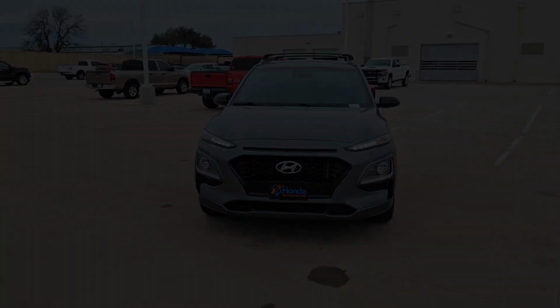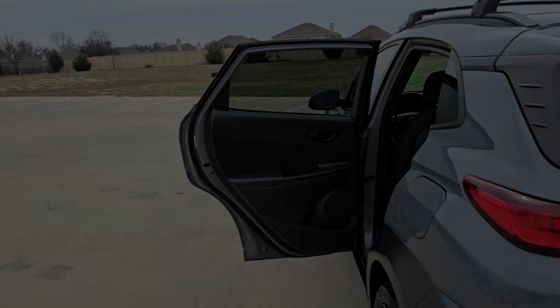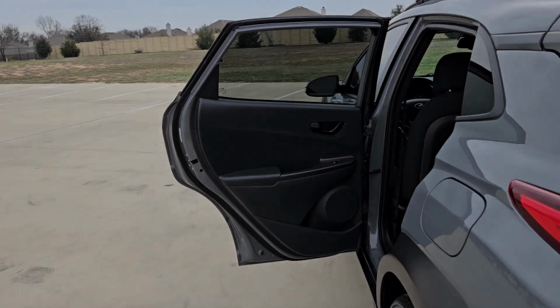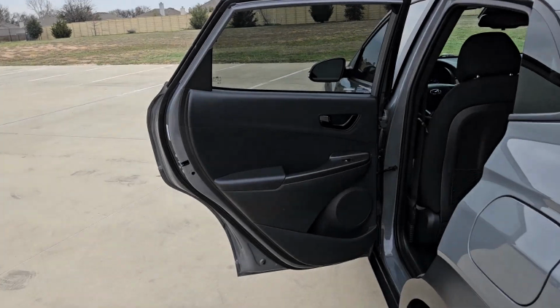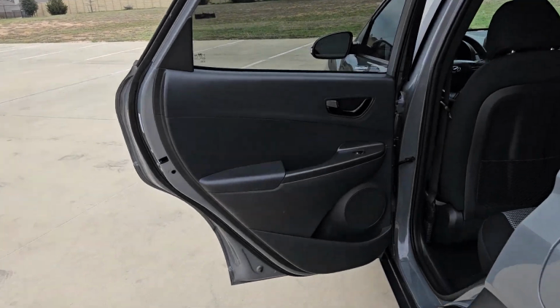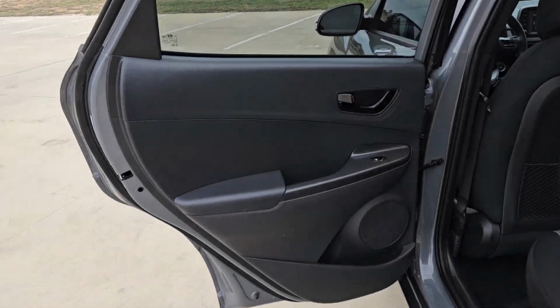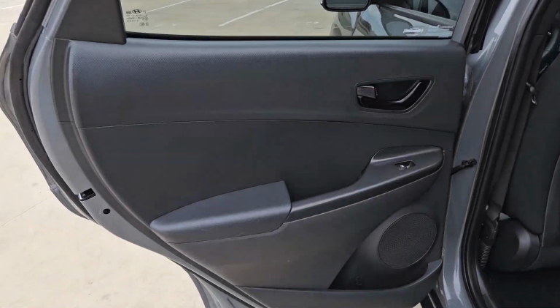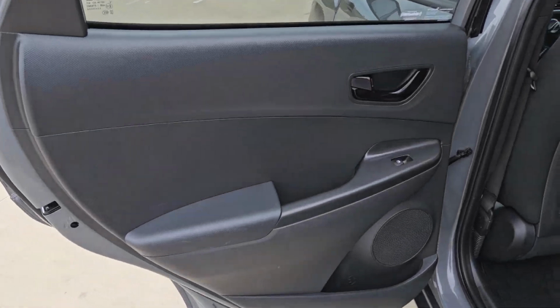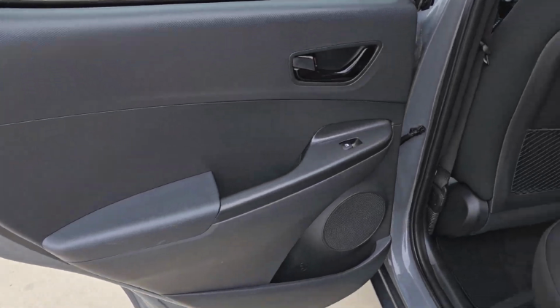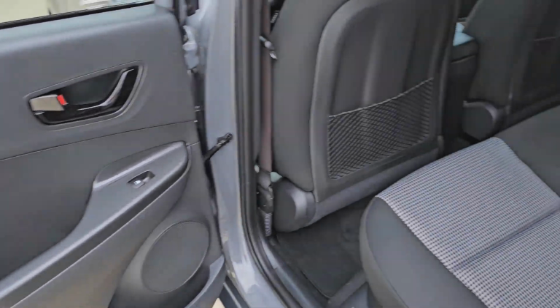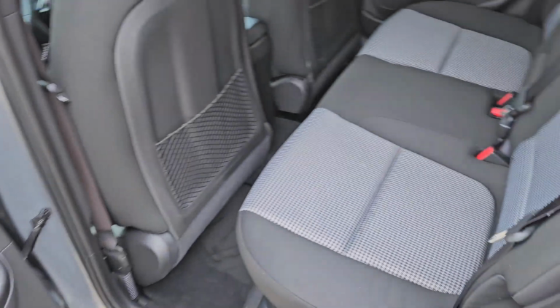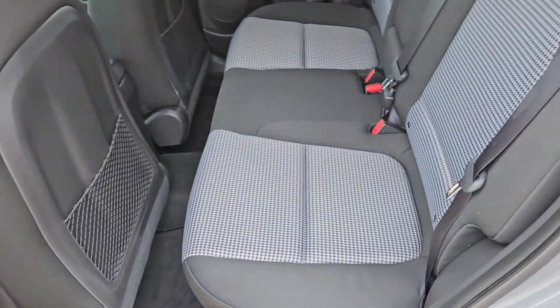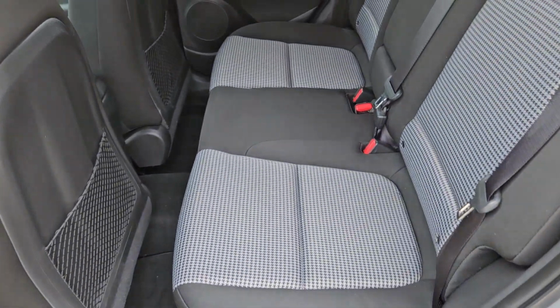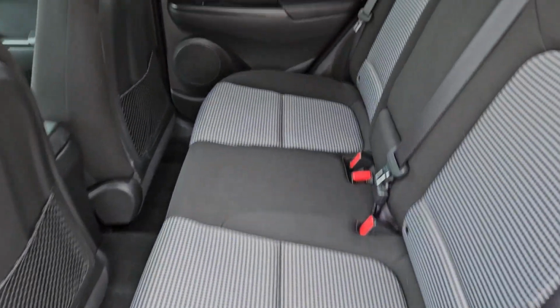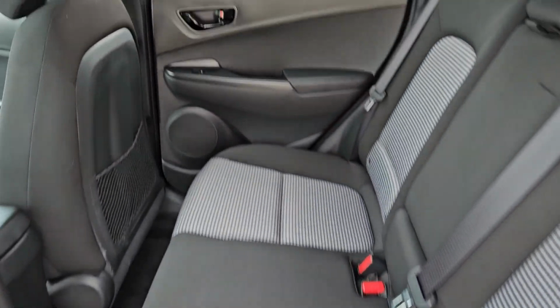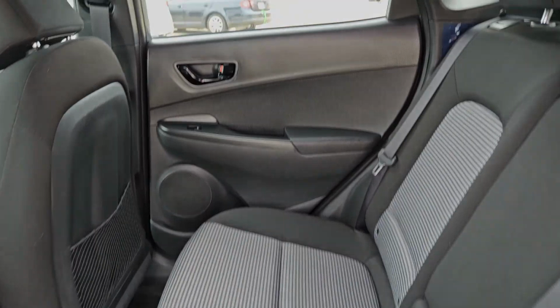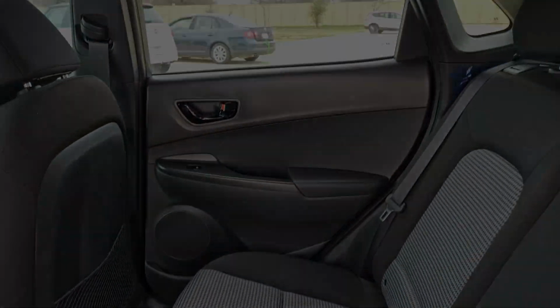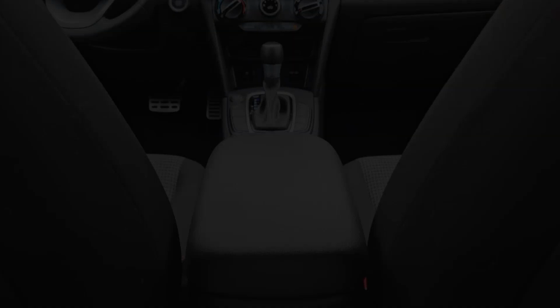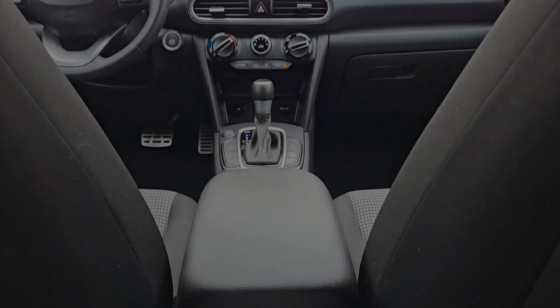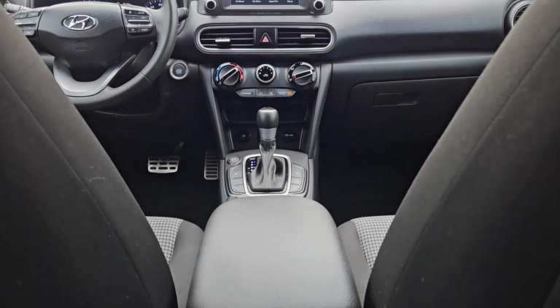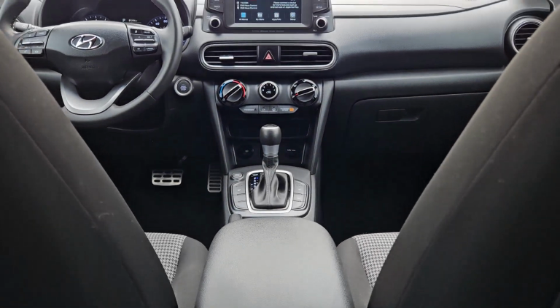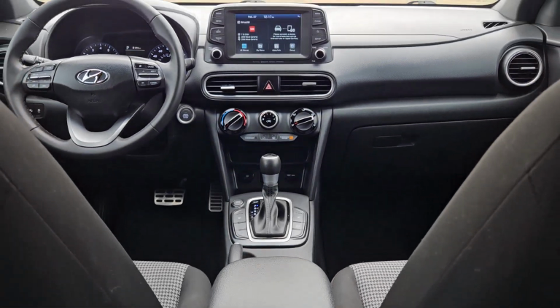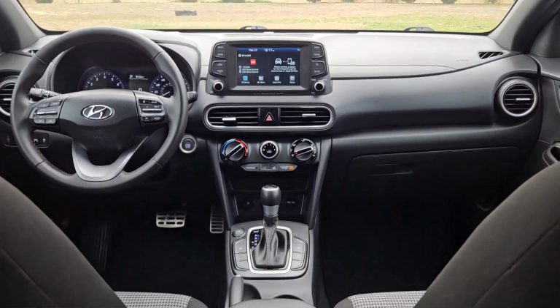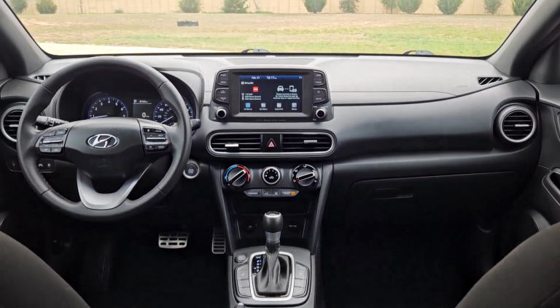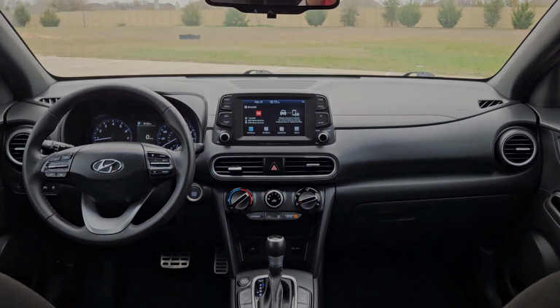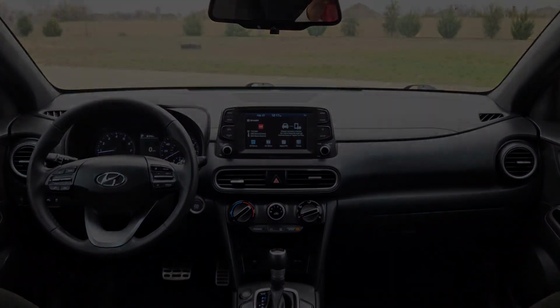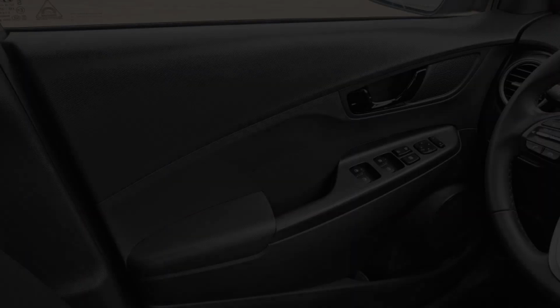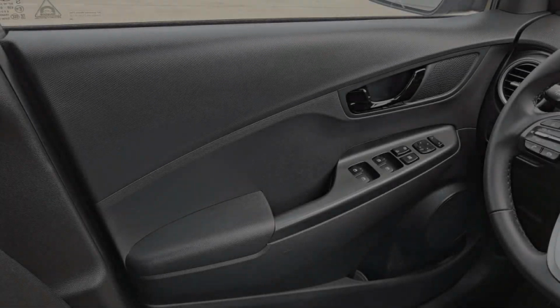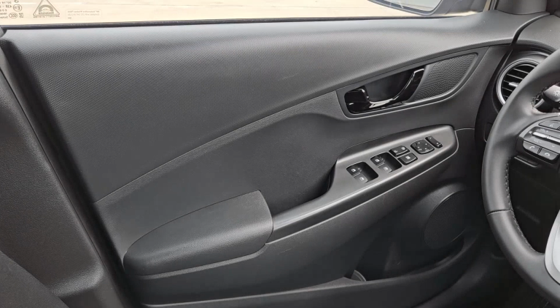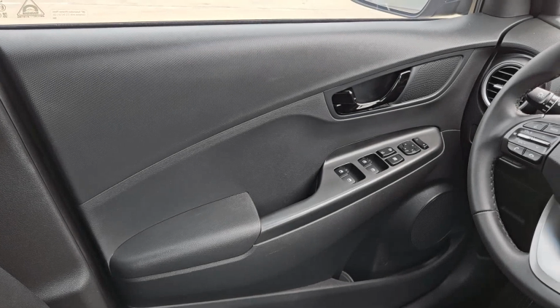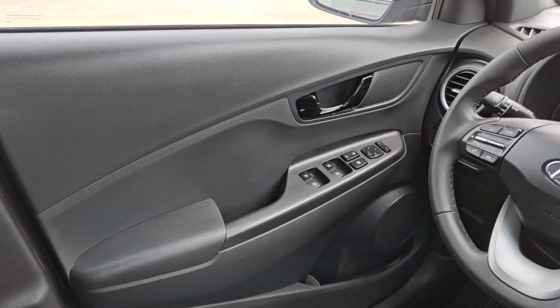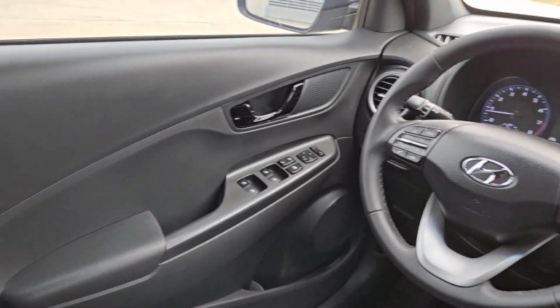Pre-collision system, lane departure warning, keyless entry, backup camera, premium sound system, lane-keeping assist, keyless start, remote engine start, heated mirrors, satellite radio.